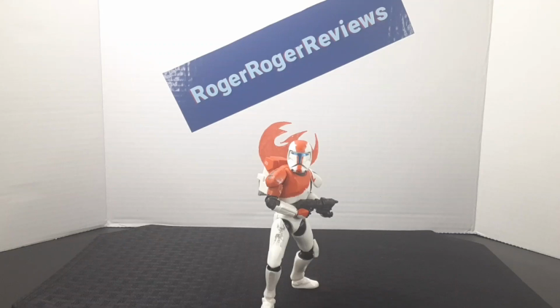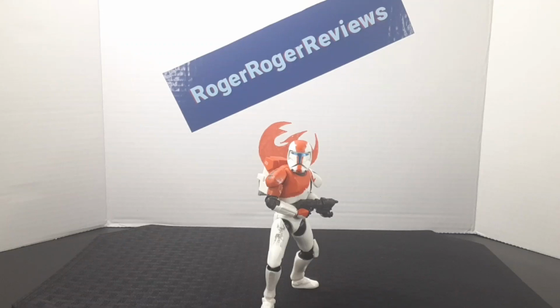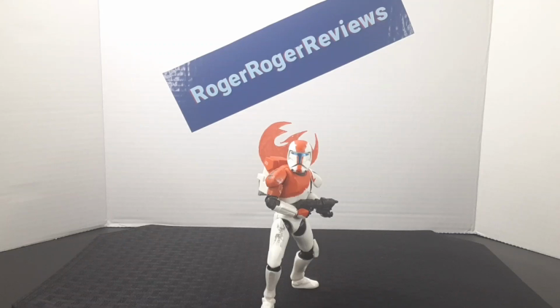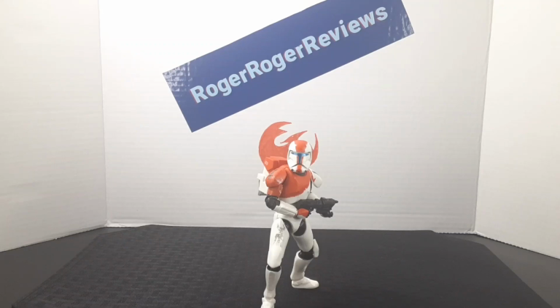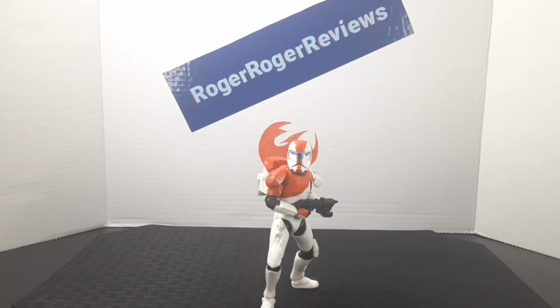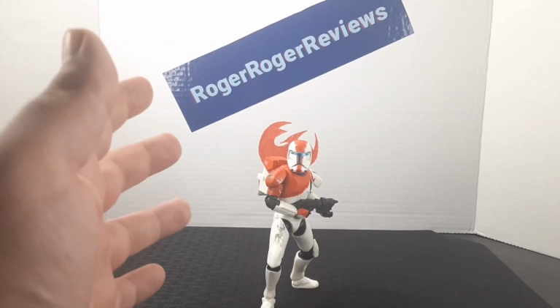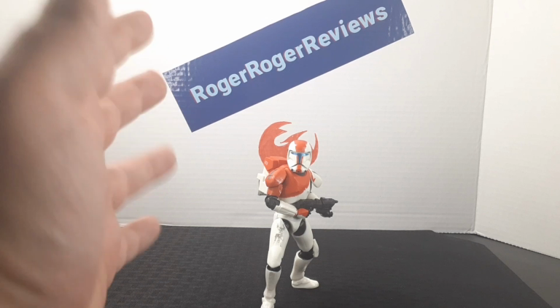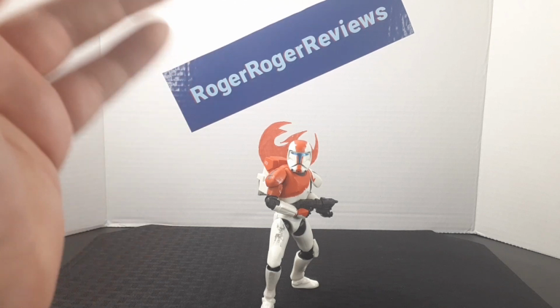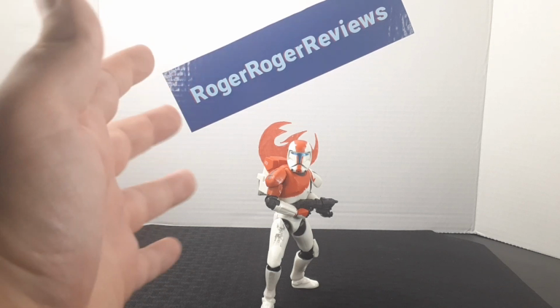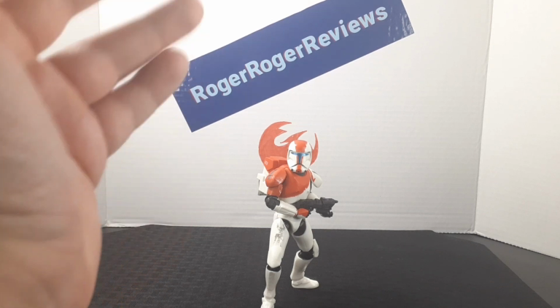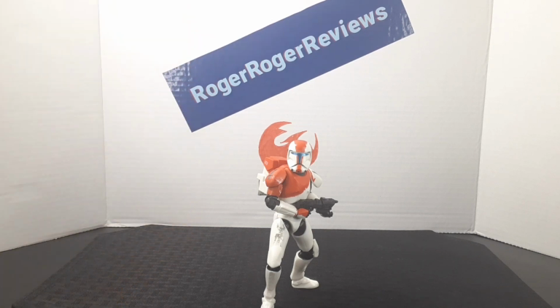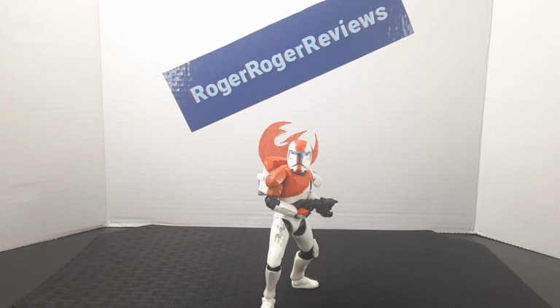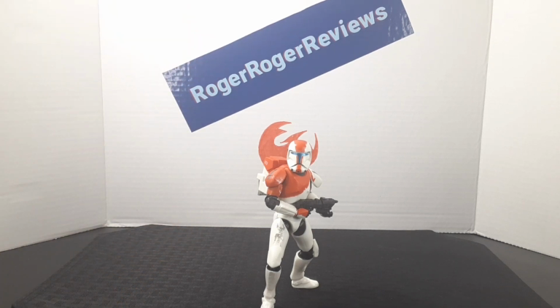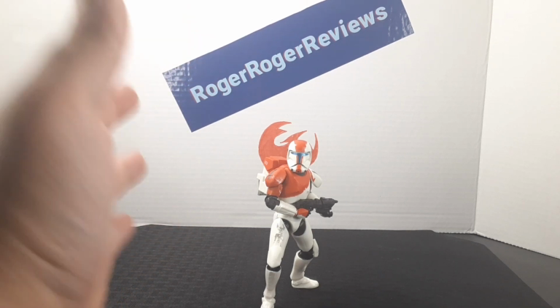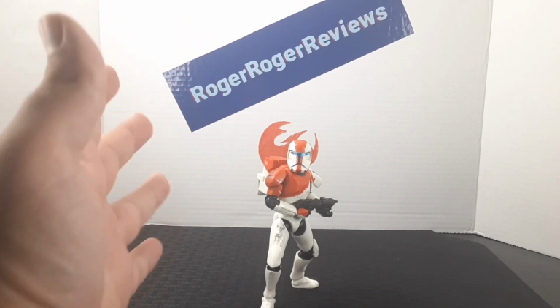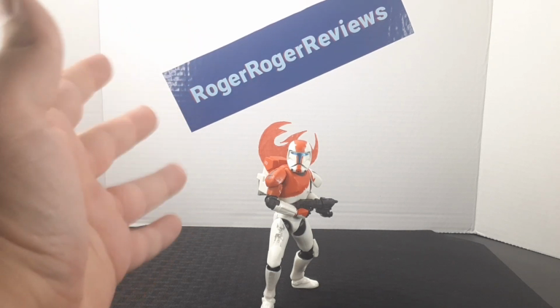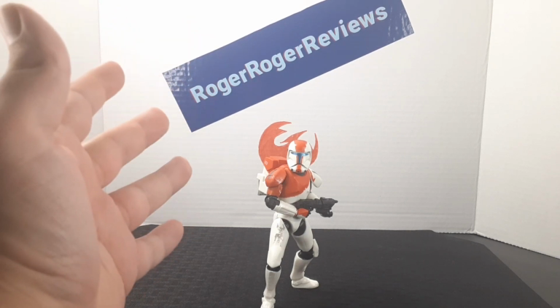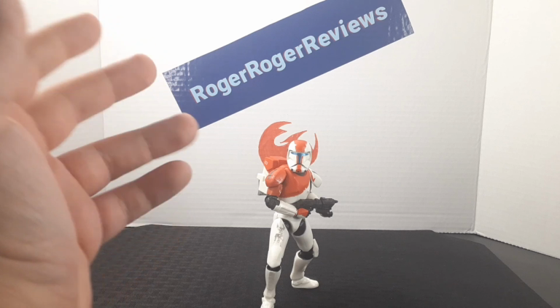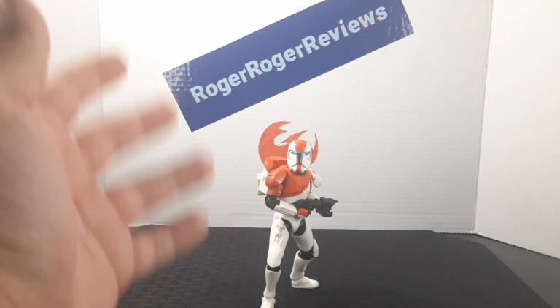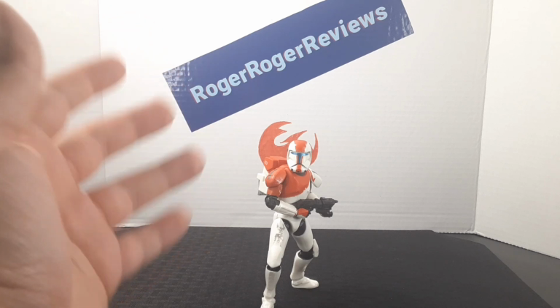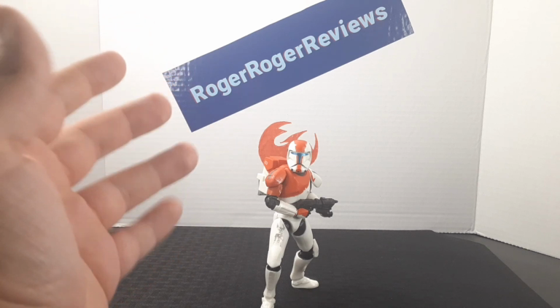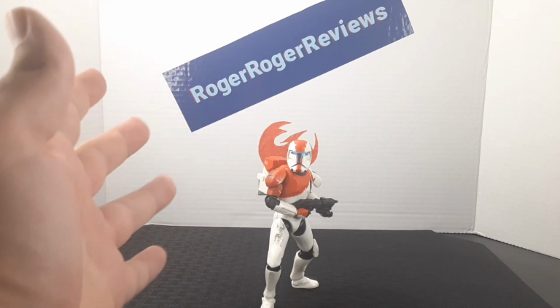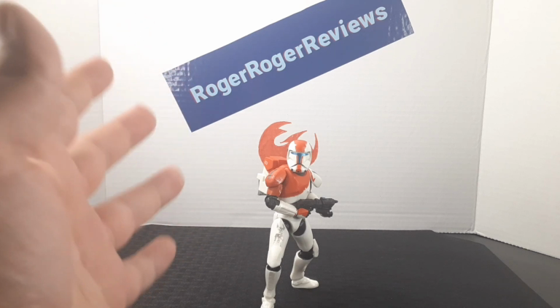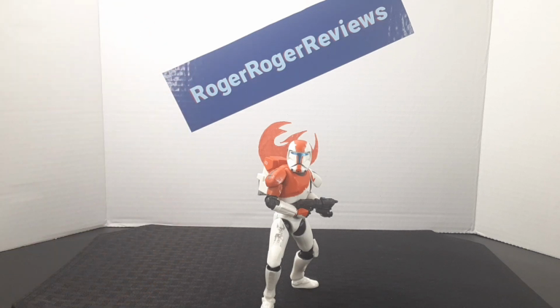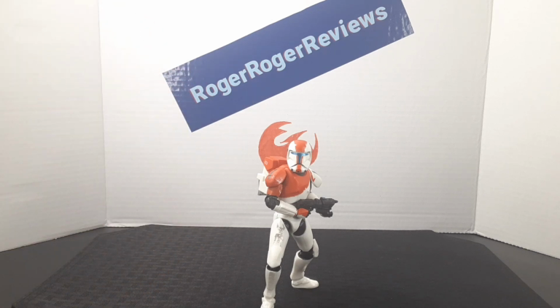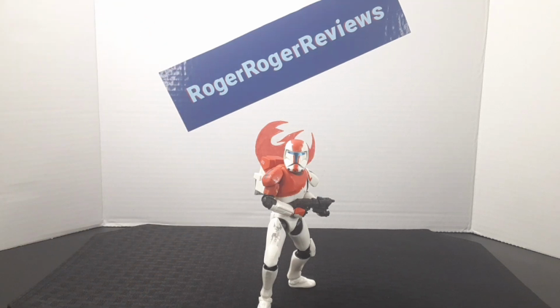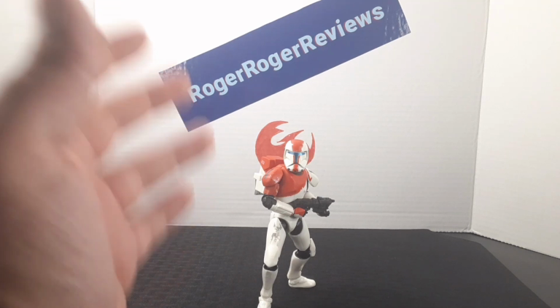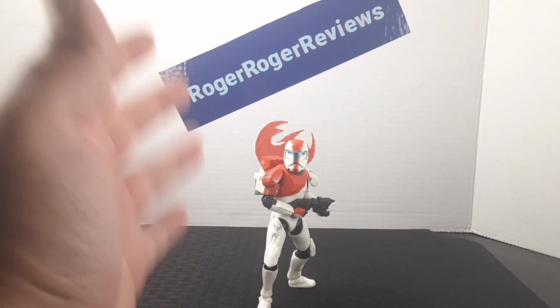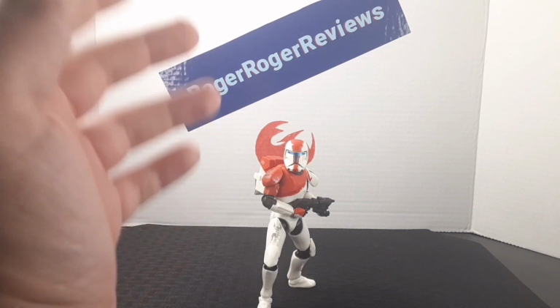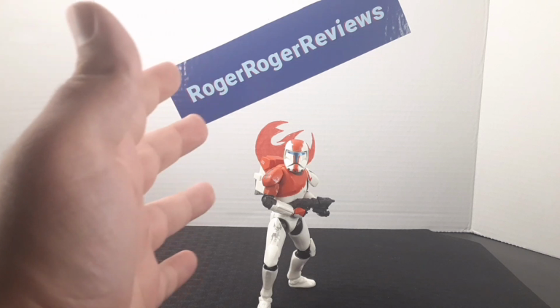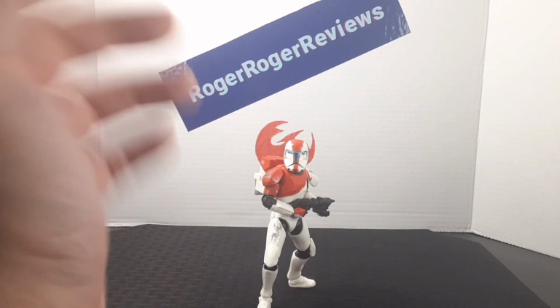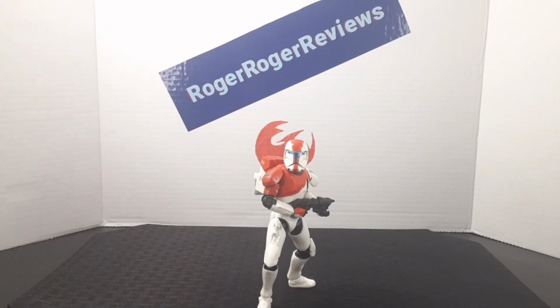So that was an overview of the figure. By far, this has to be one of my favorite clones from this lineup. I've always been a fan of the Republic Commando — even the game; it was one of my favorite games growing up.